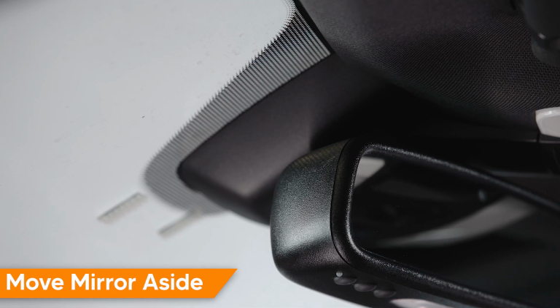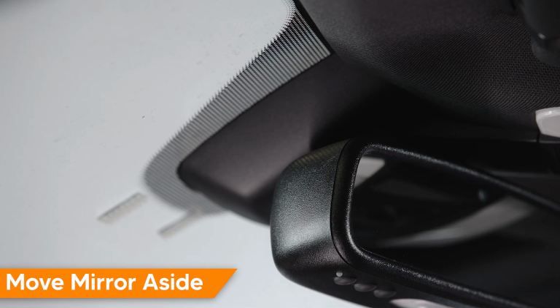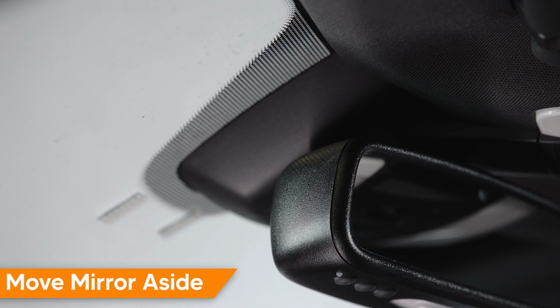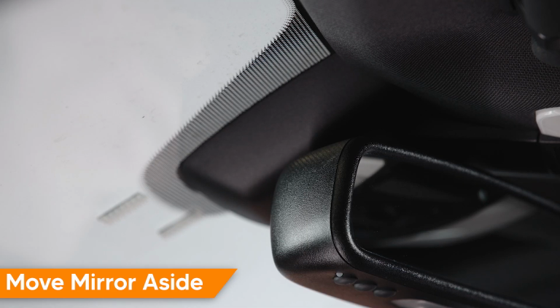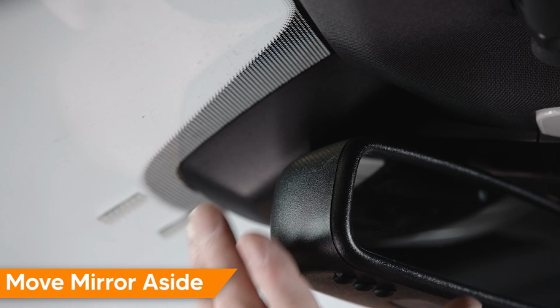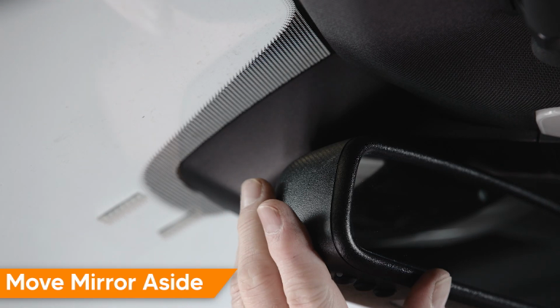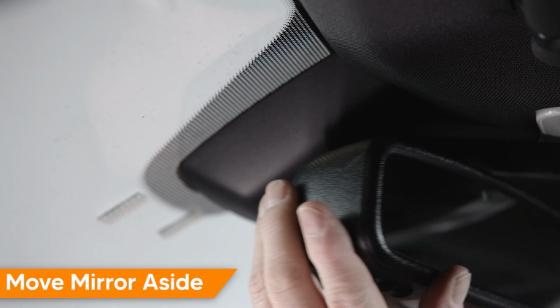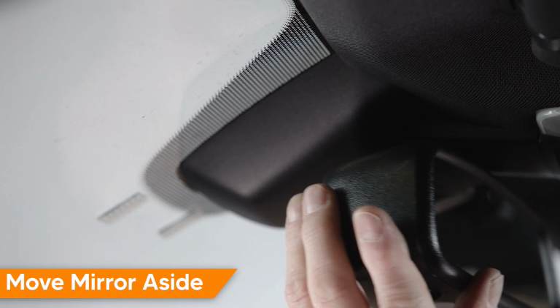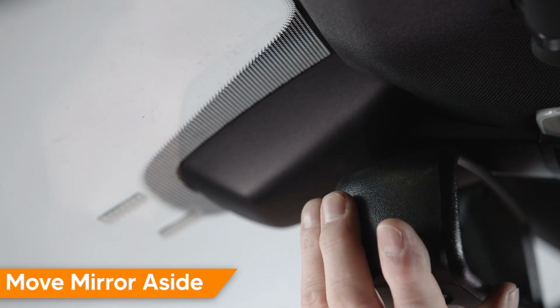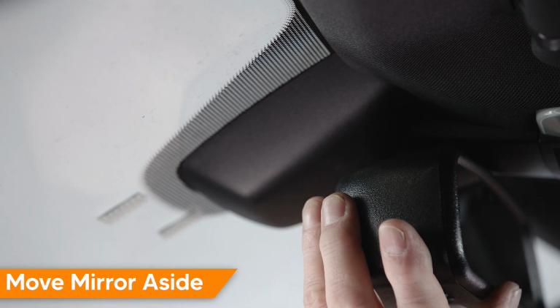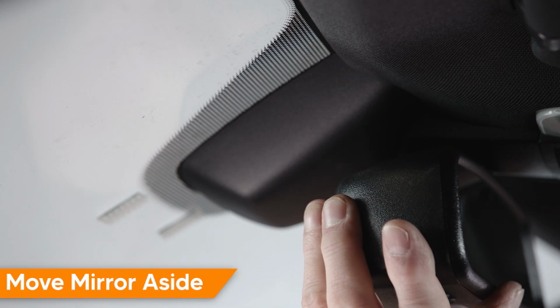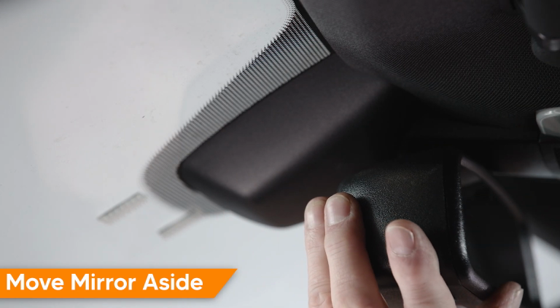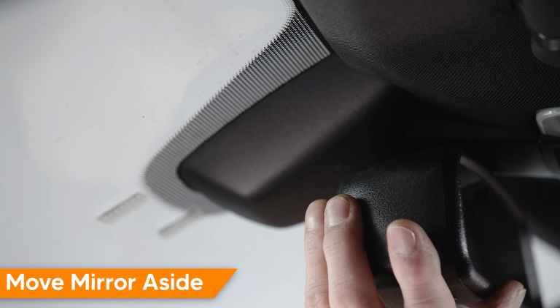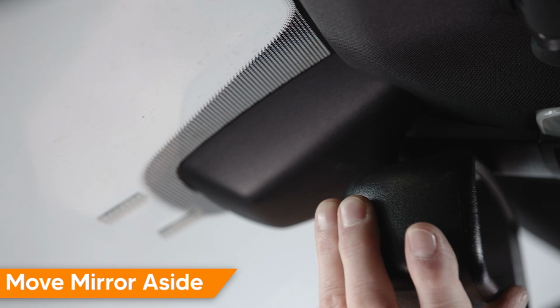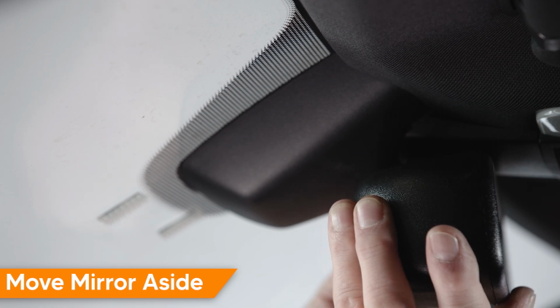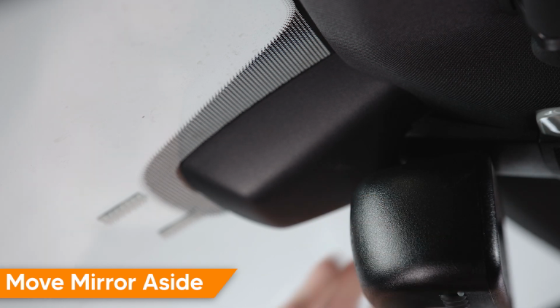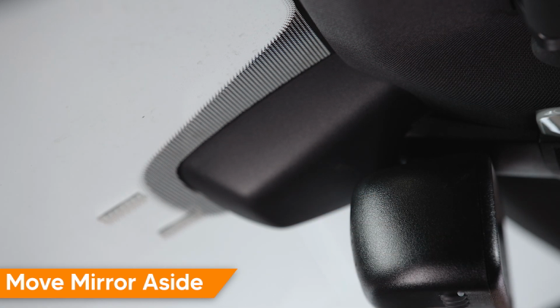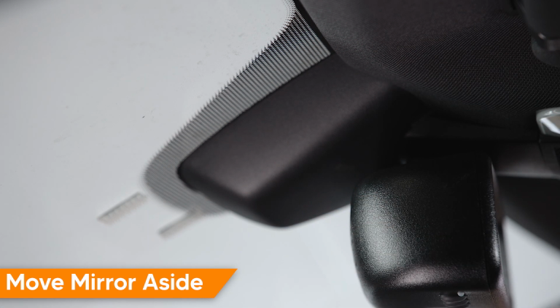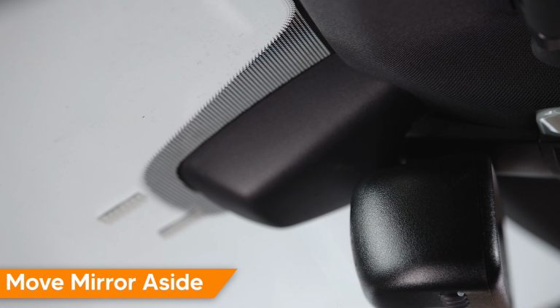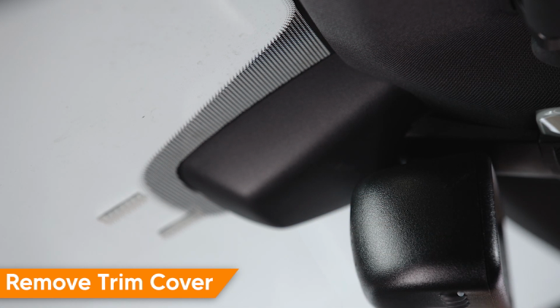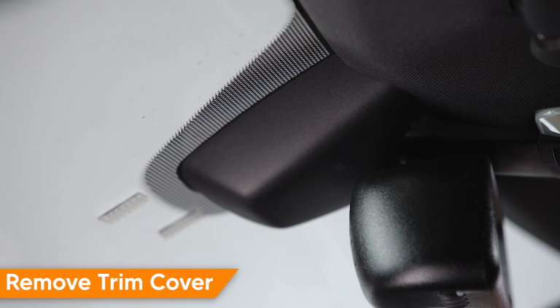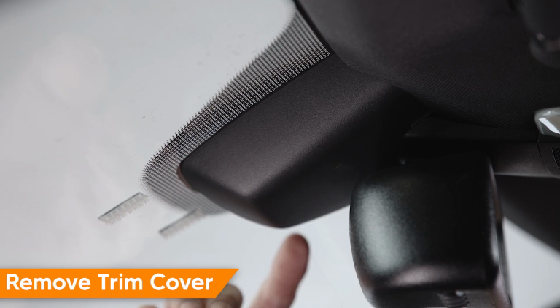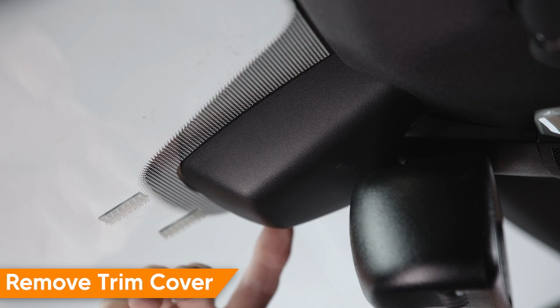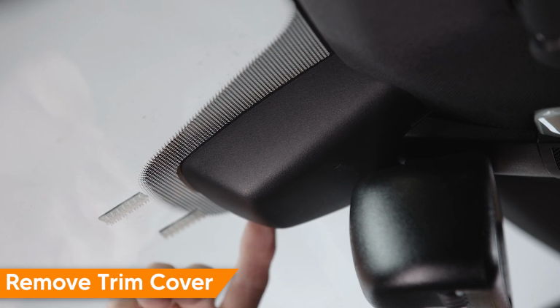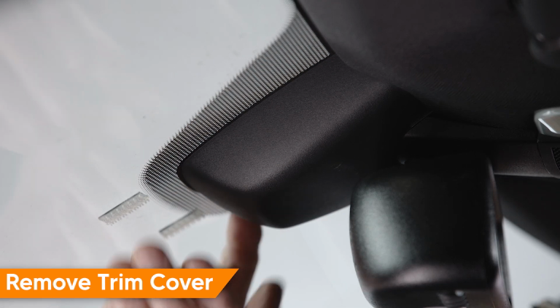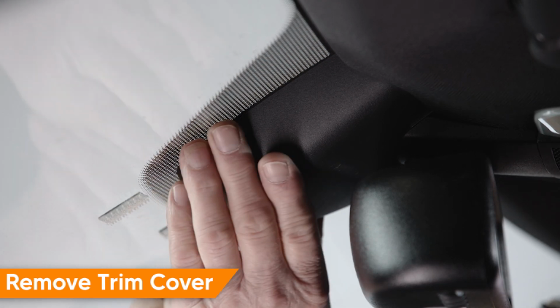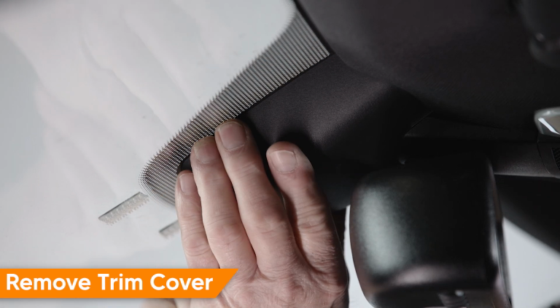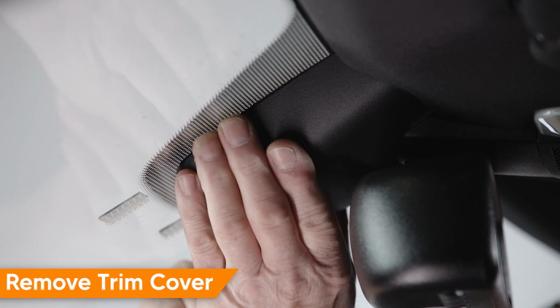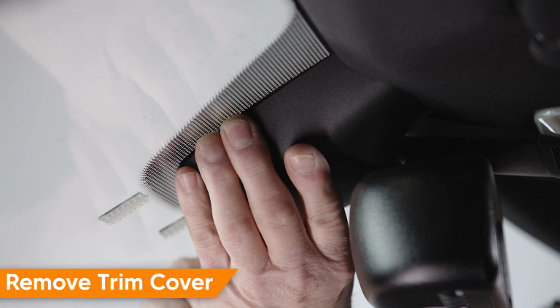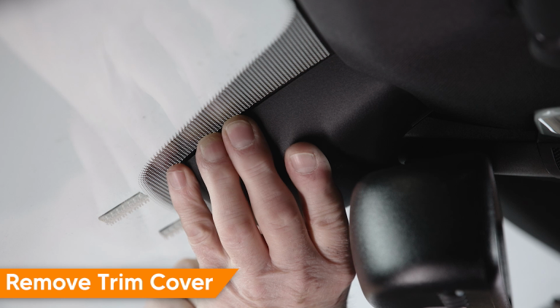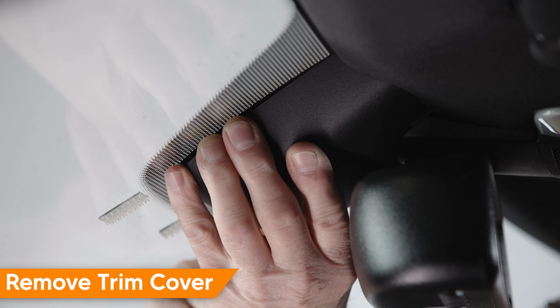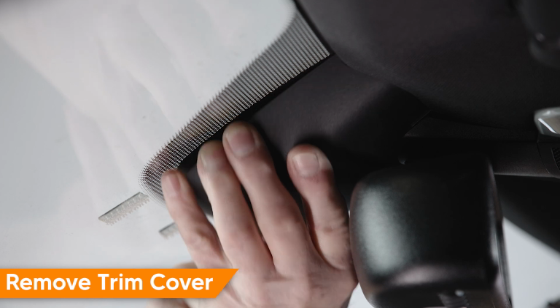First, we'll start by moving the mirror so we can access the trim cover. Second, we'll remove the trim cover by pulling away from the windshield.